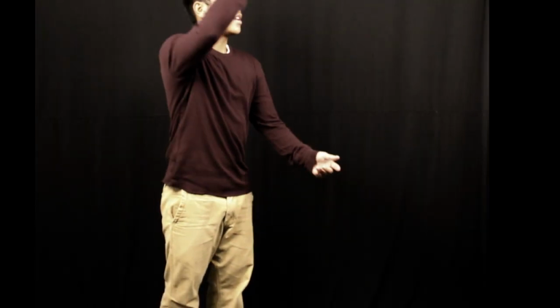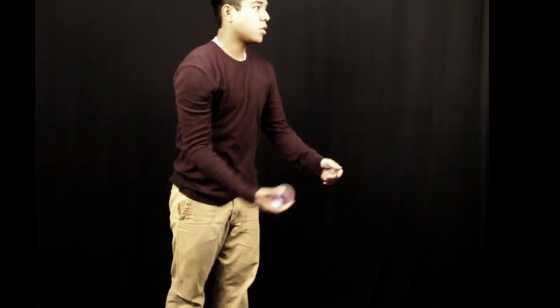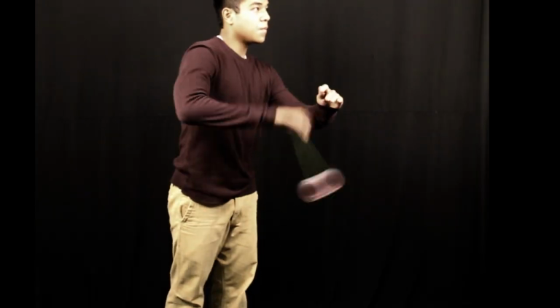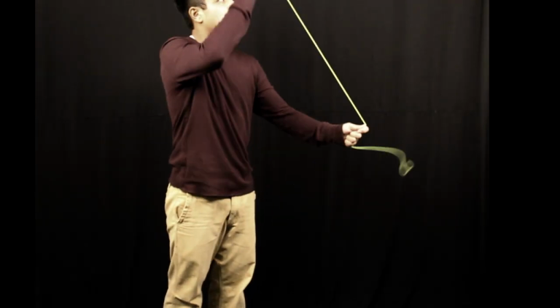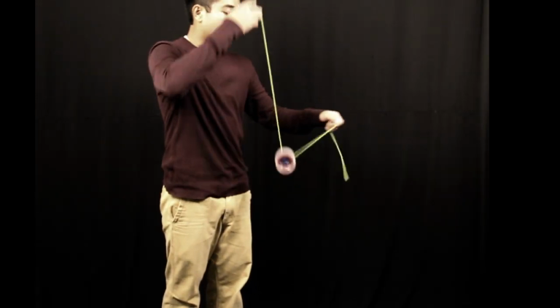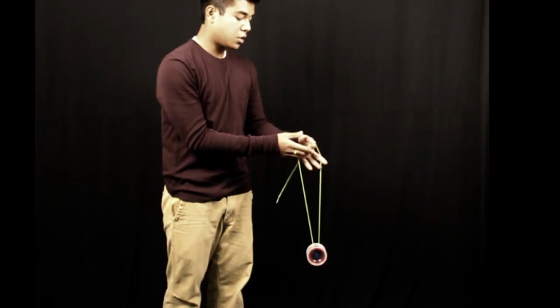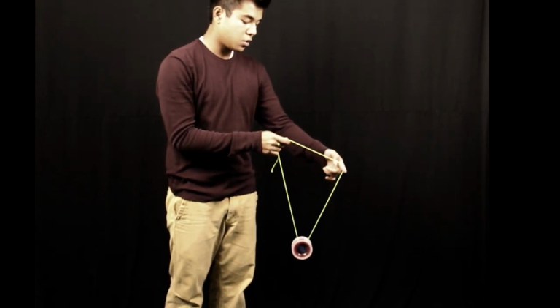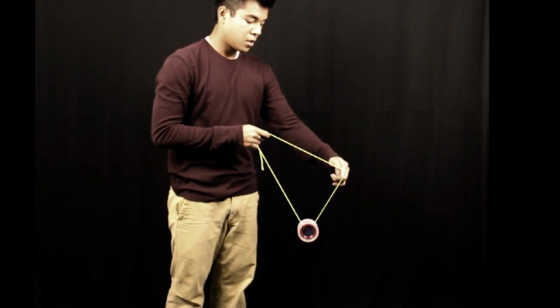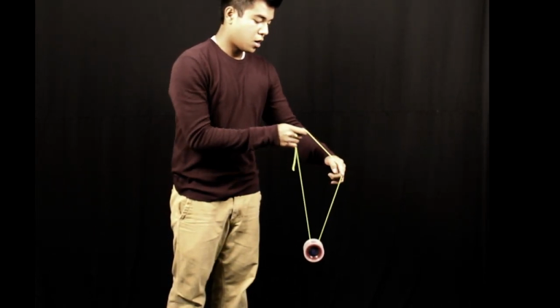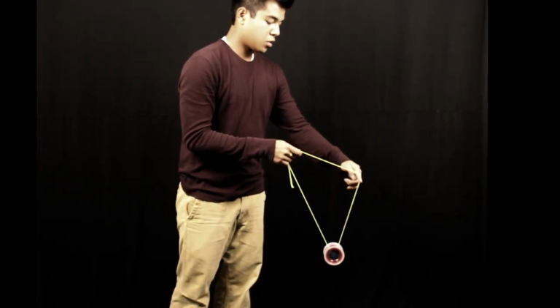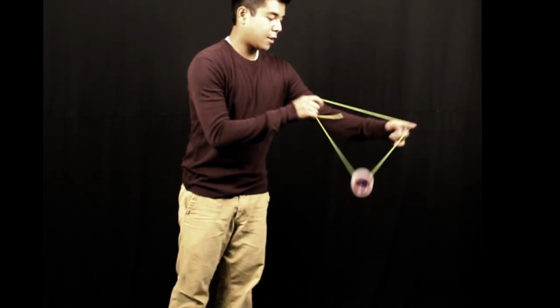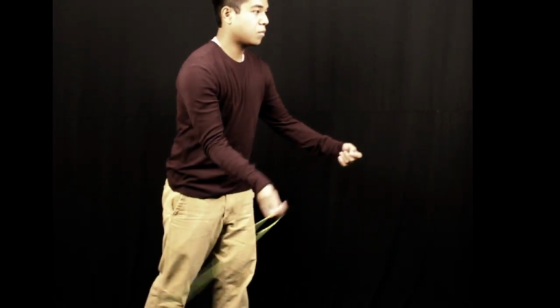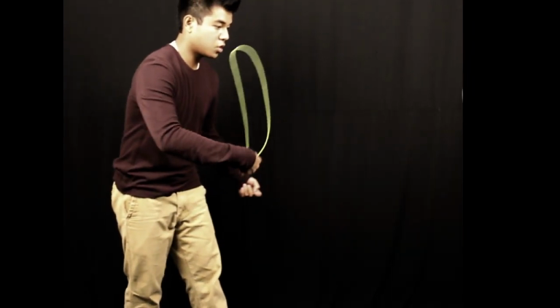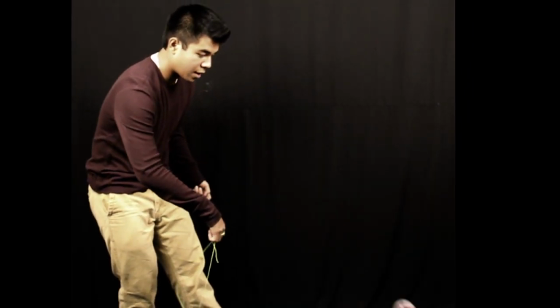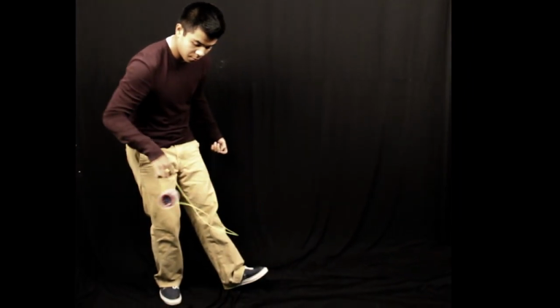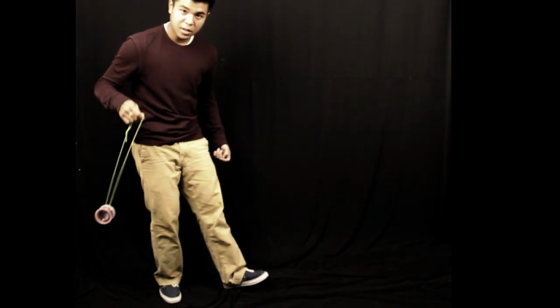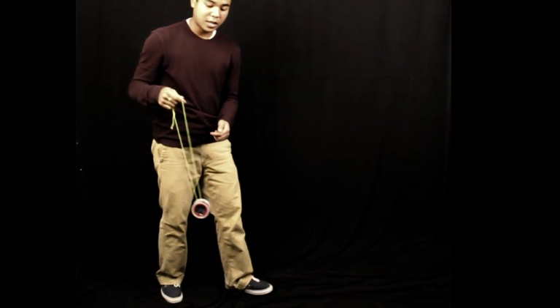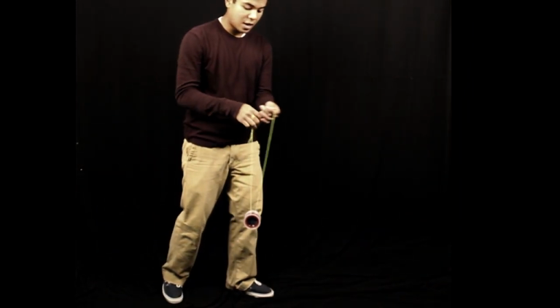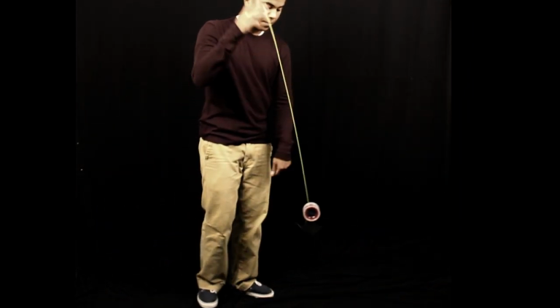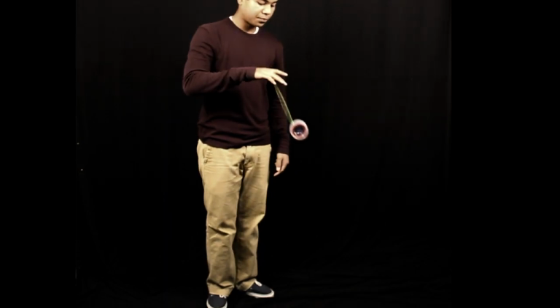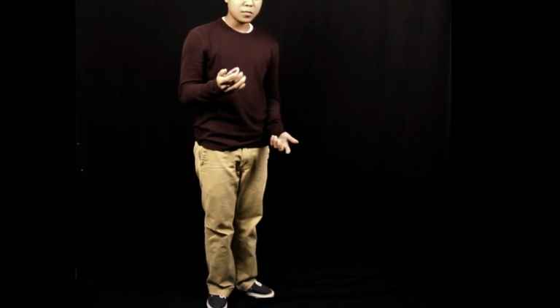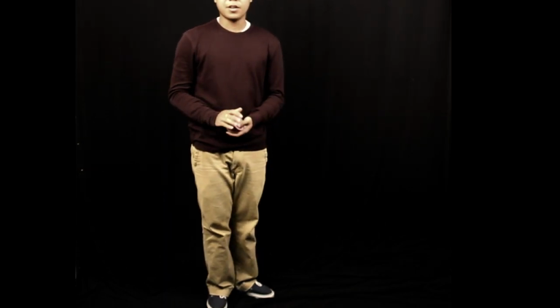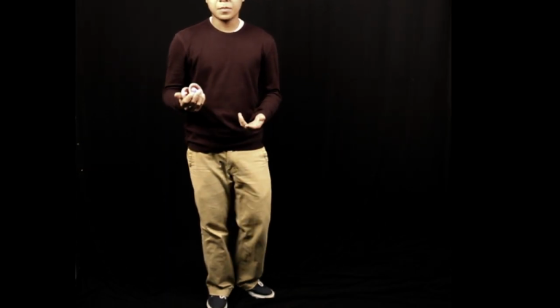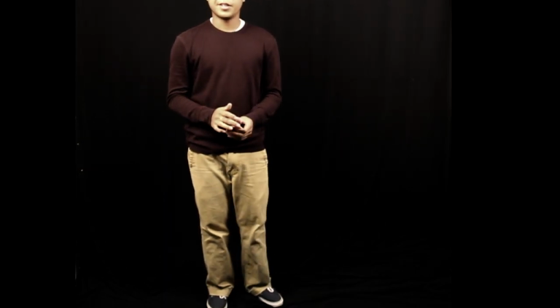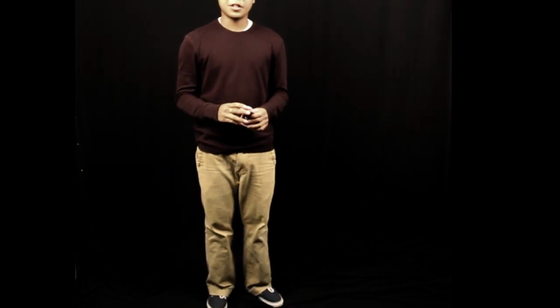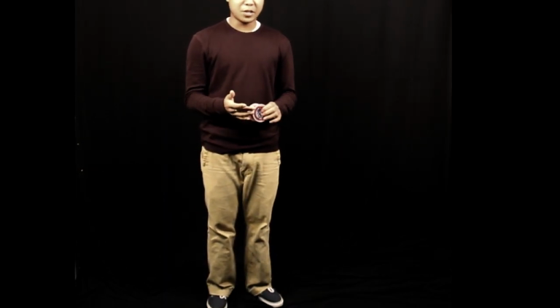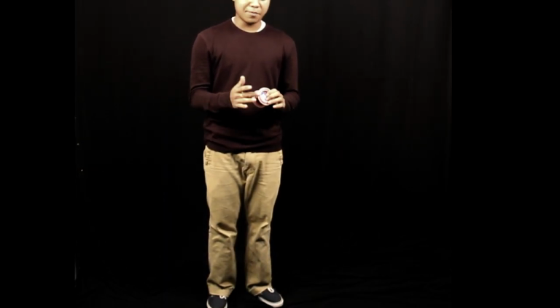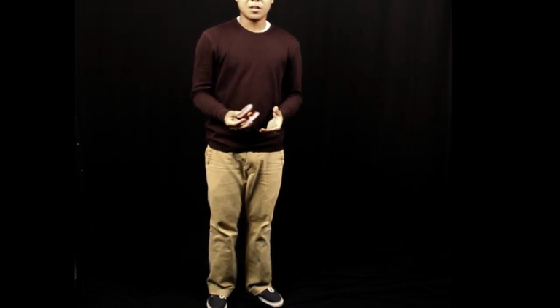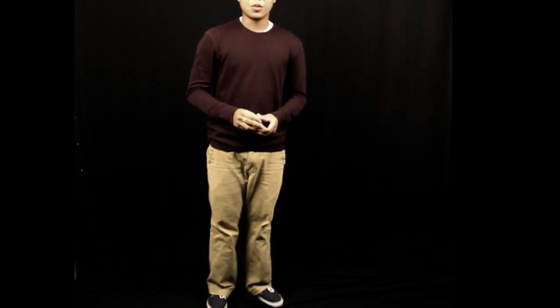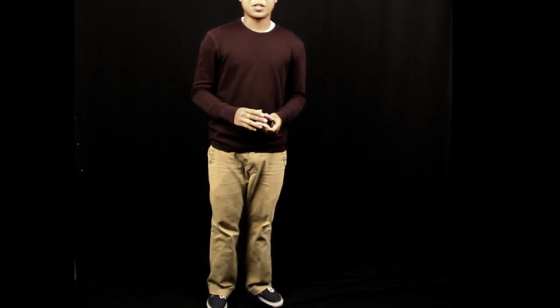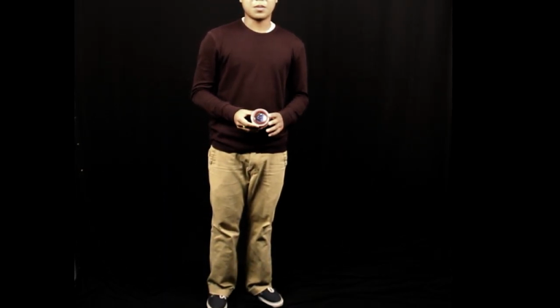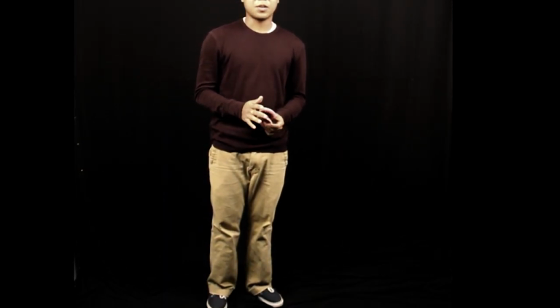There's also a bunch of variations you can do. You can just move your string around and let it land in there. It's pretty limitless — you can do all sorts of things with the bounce whip.